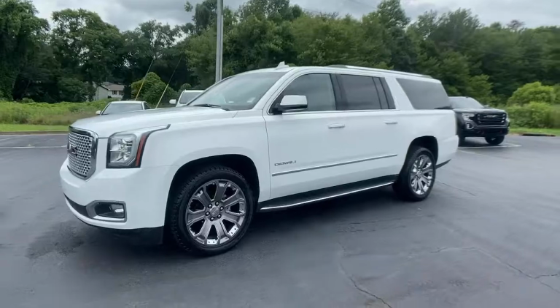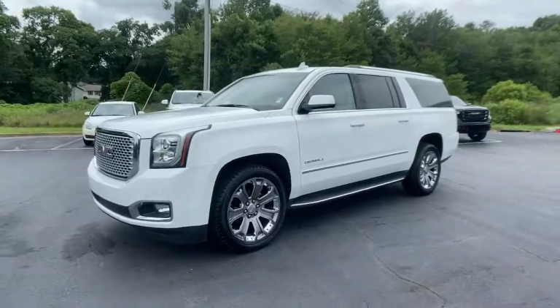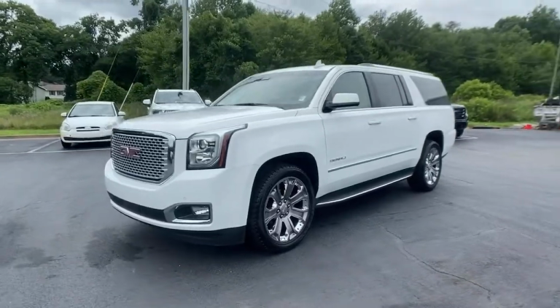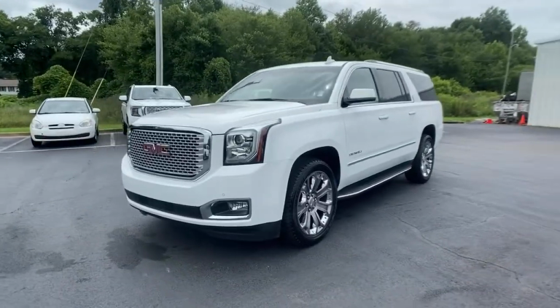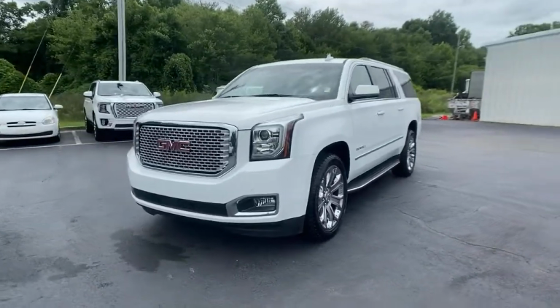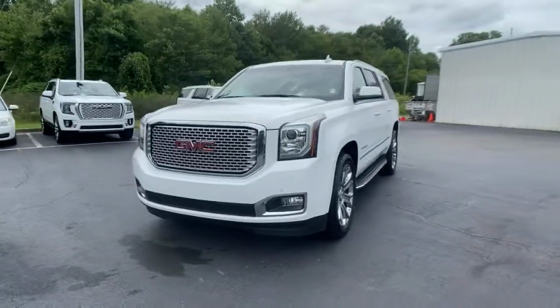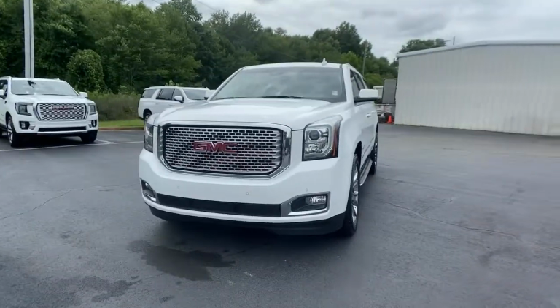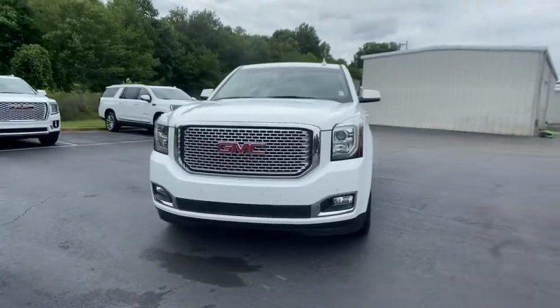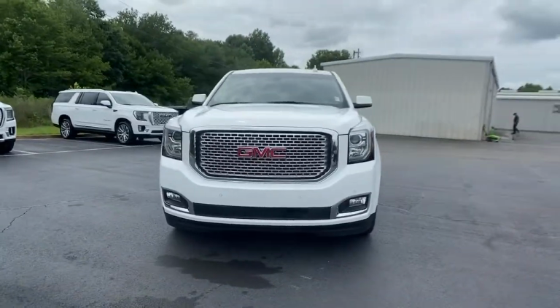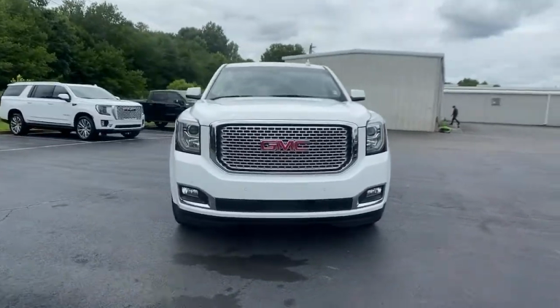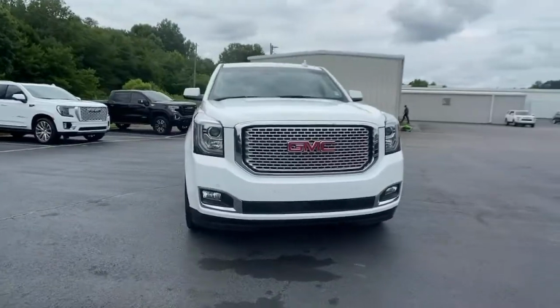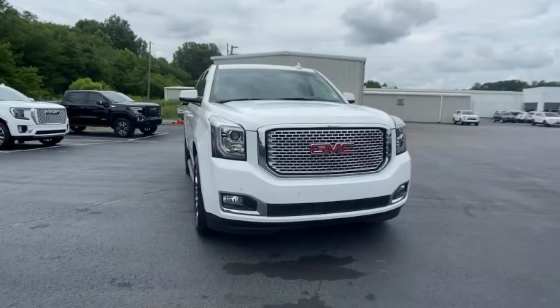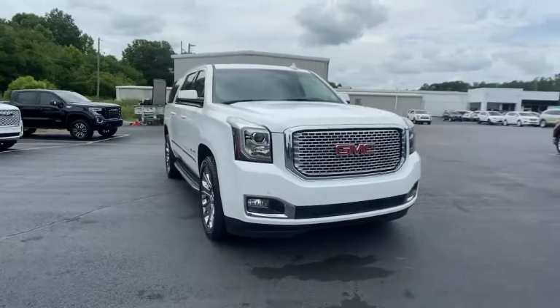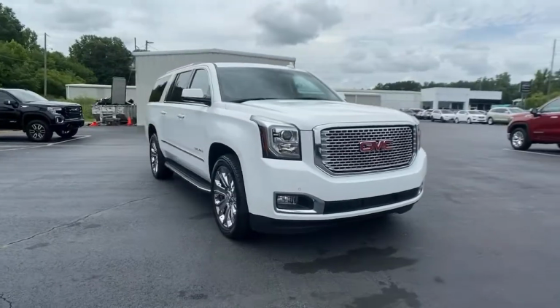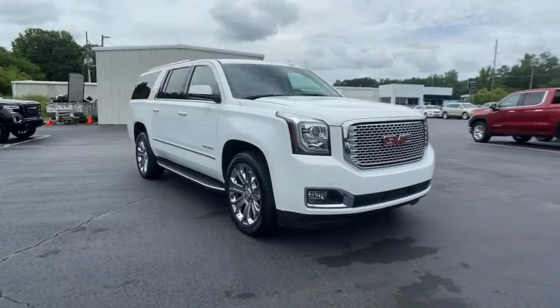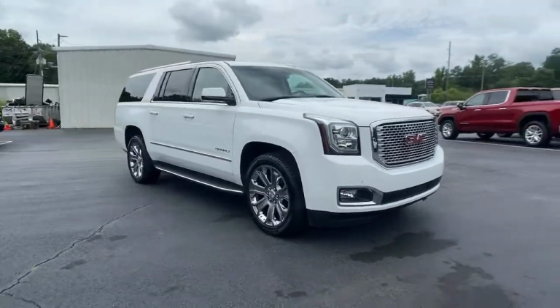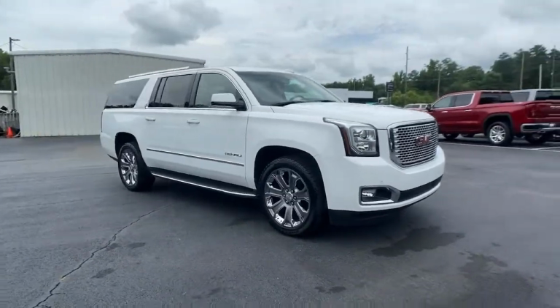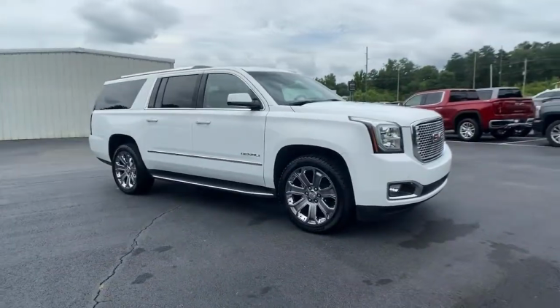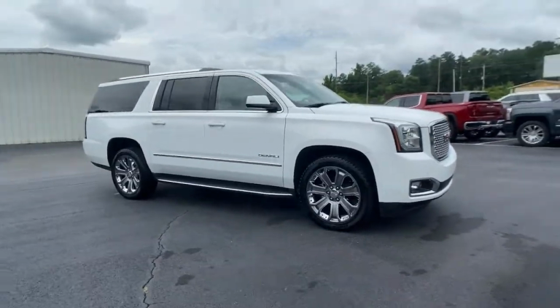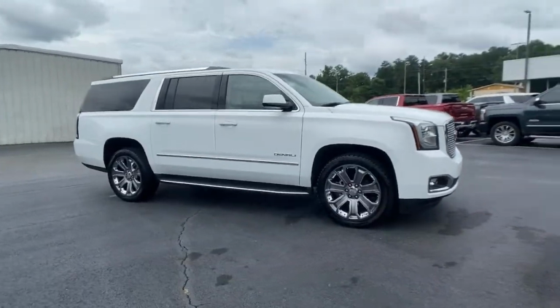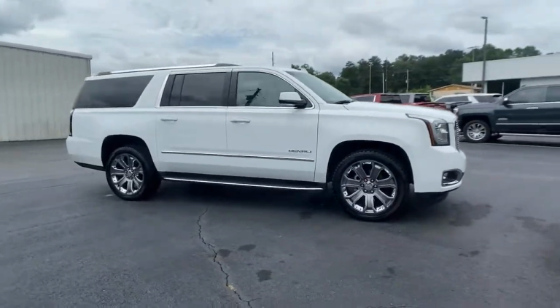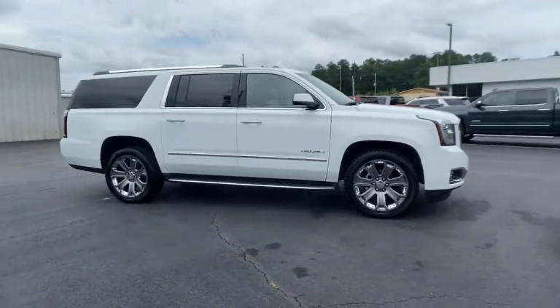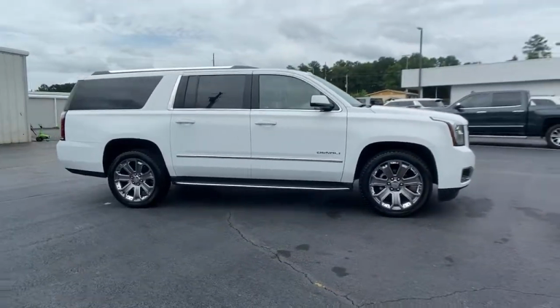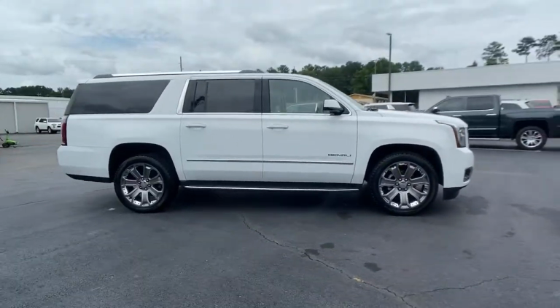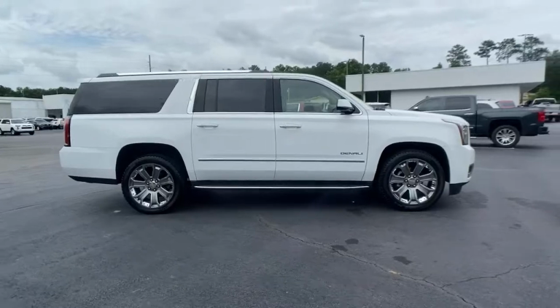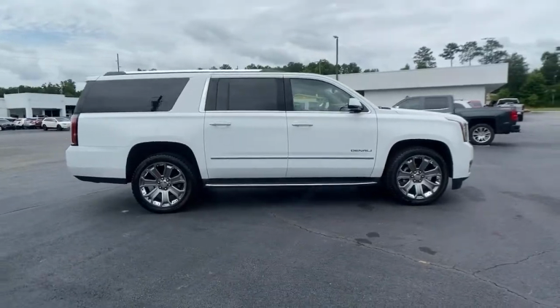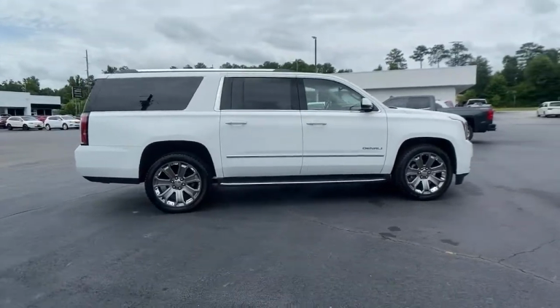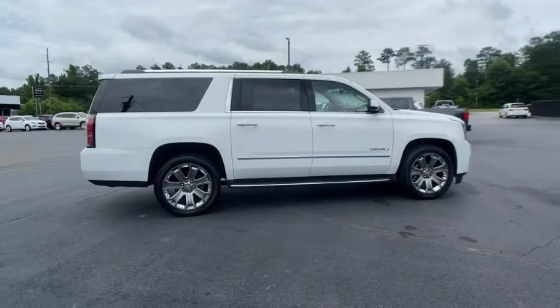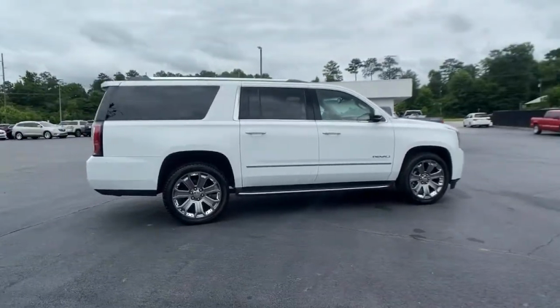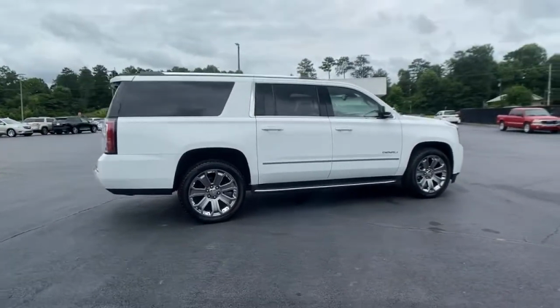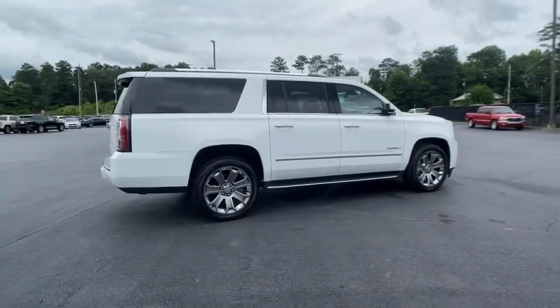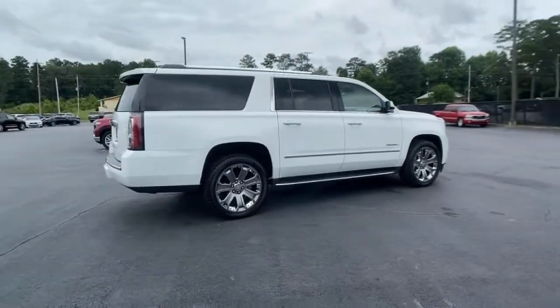Get a feel for the 2016 GMC Yukon XL. This vehicle is an outstanding buy with fewer than 70,000 miles on the odometer. You deserve a ride that was designed with your needs in mind.